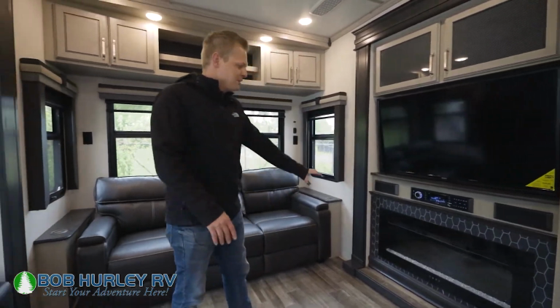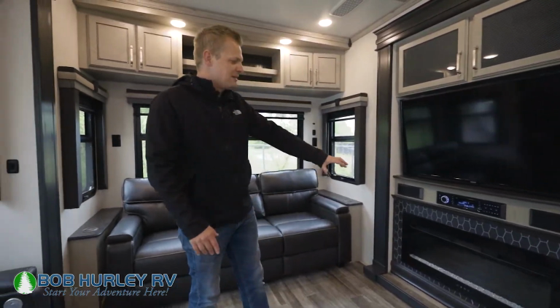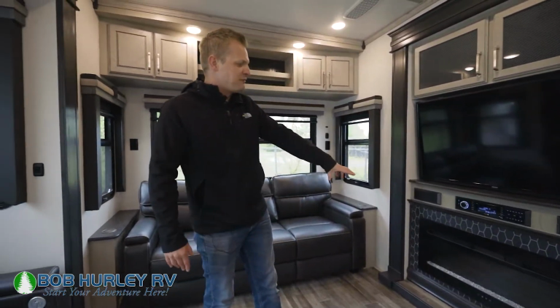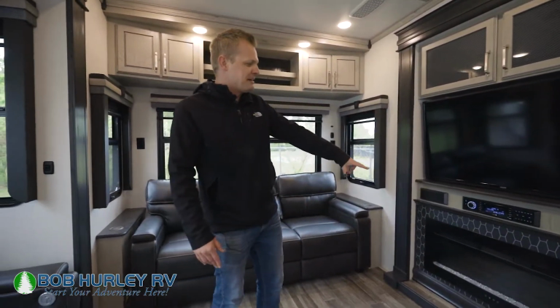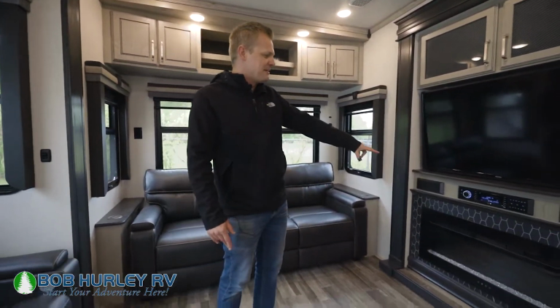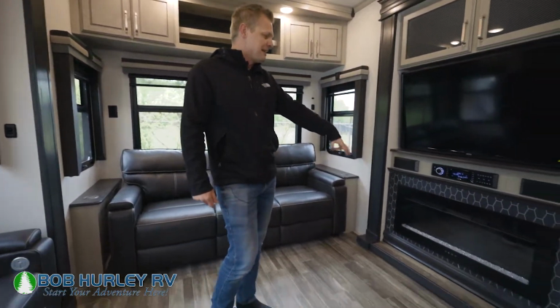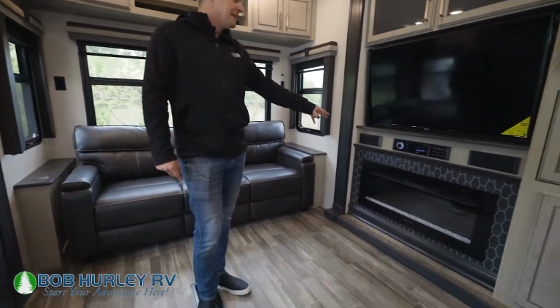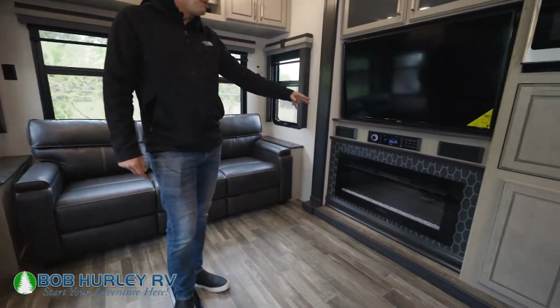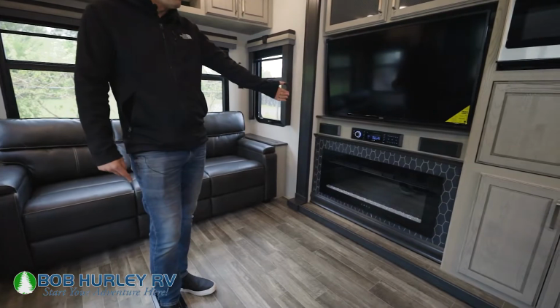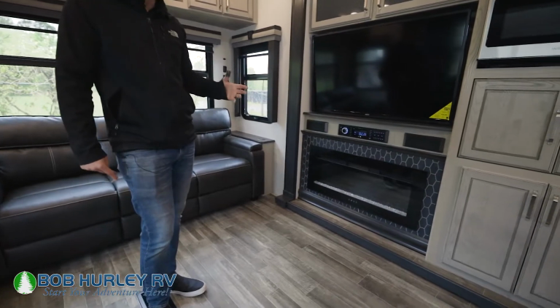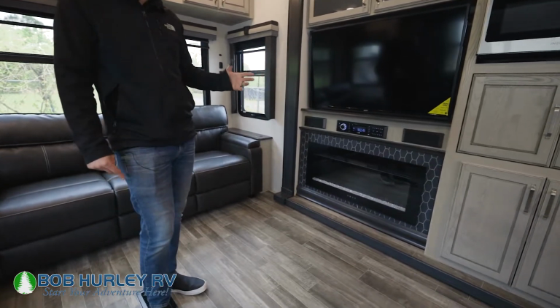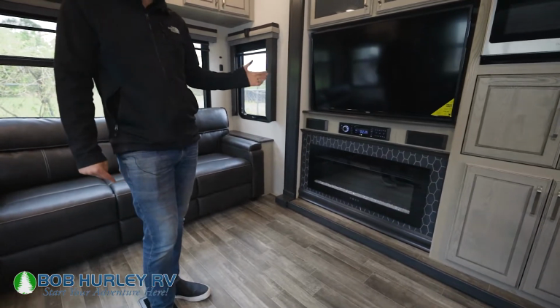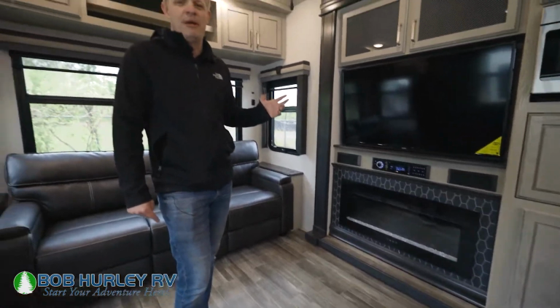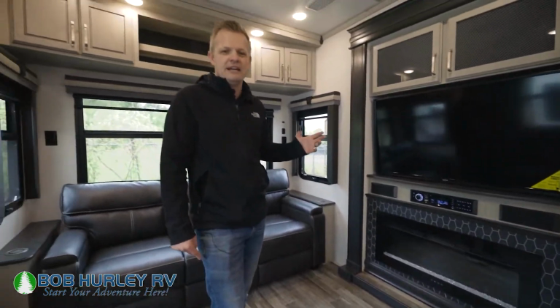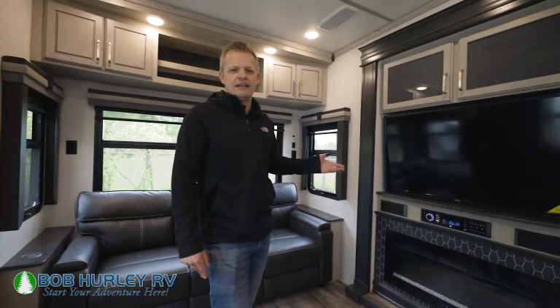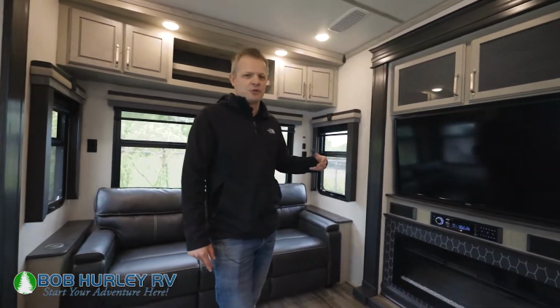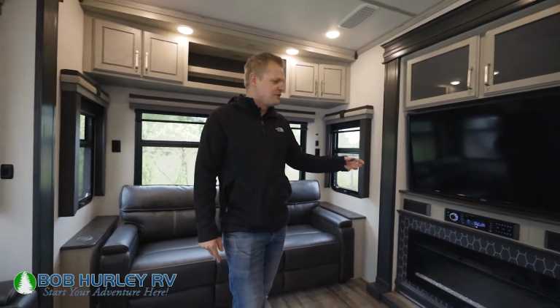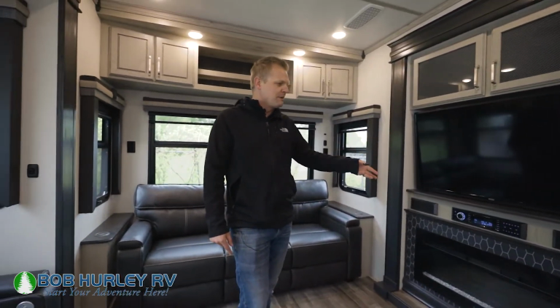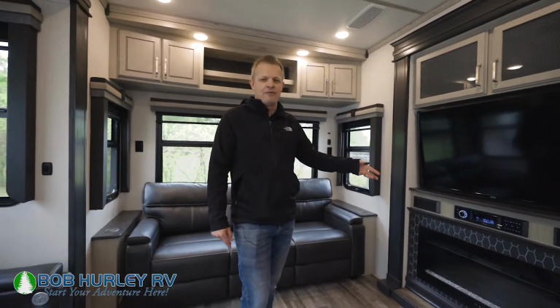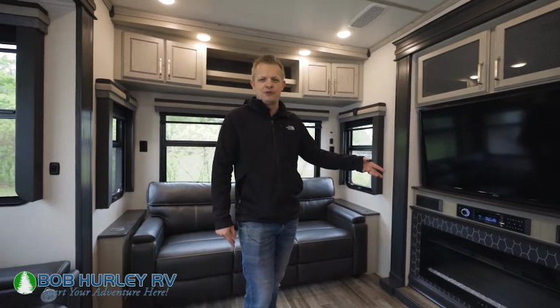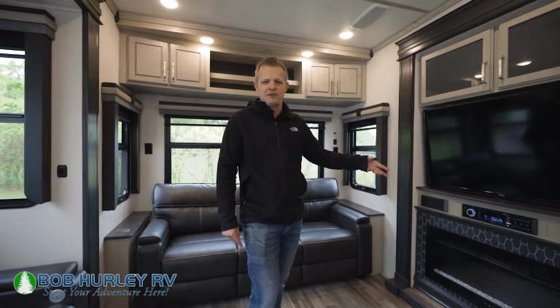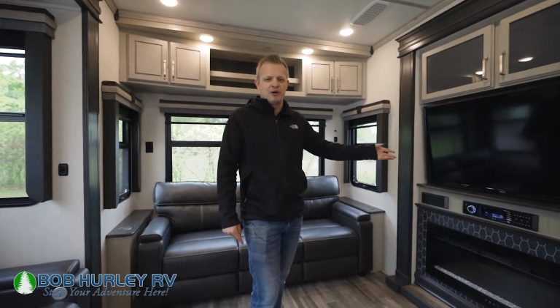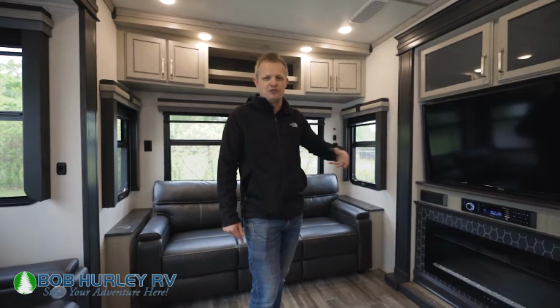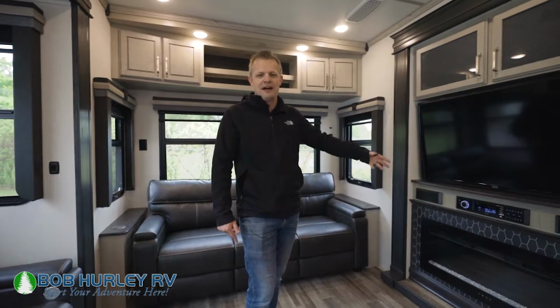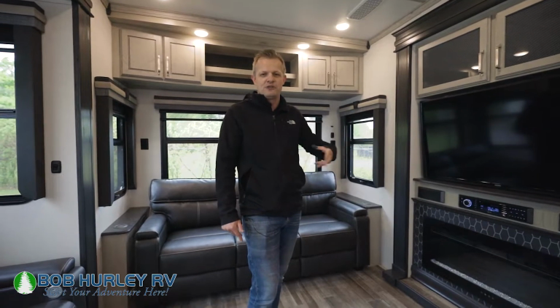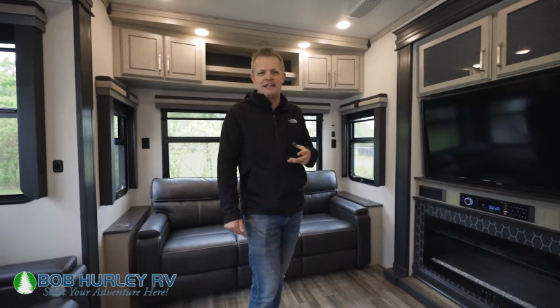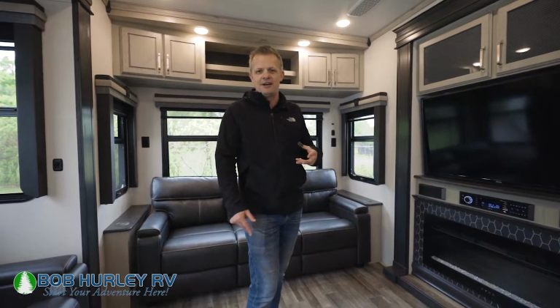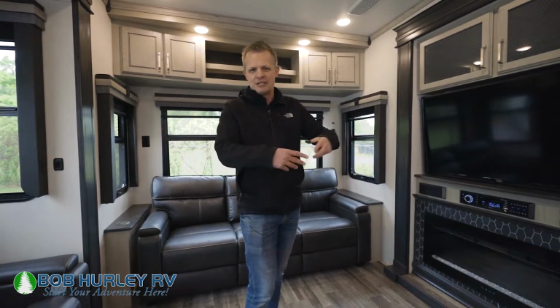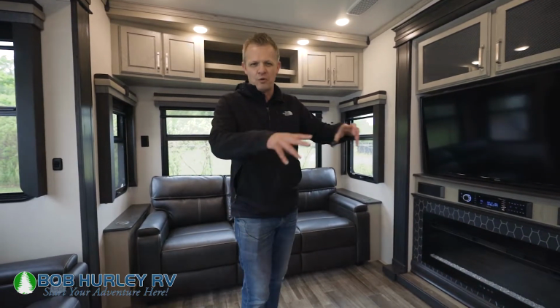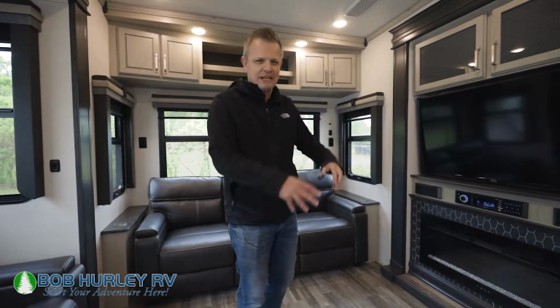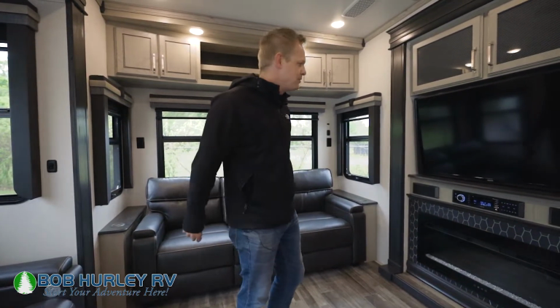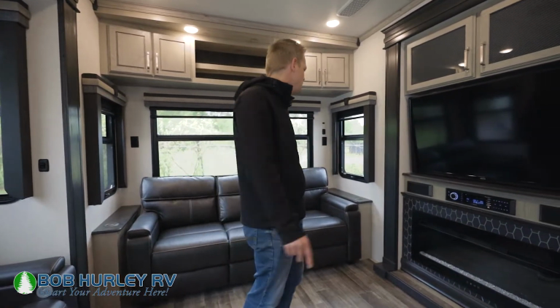You also have an electric fireplace right there. I like electric because it puts out electric heat, not propane. If you're already paying for electric at an RV park, you can shoot out electric heat in here and still warm this area, which is cool.